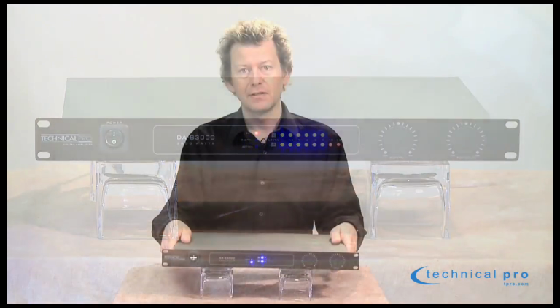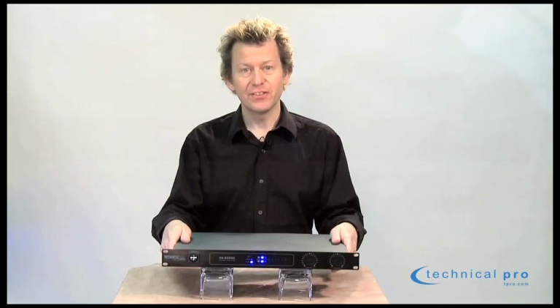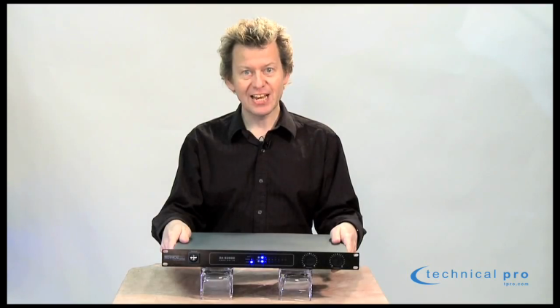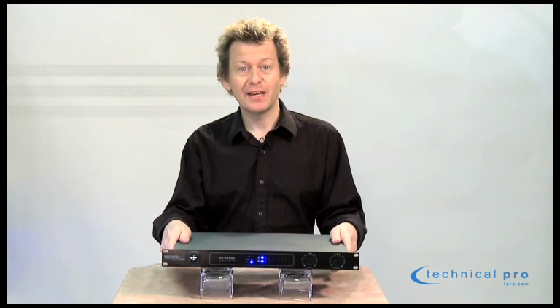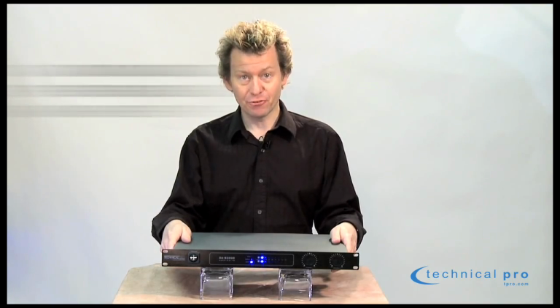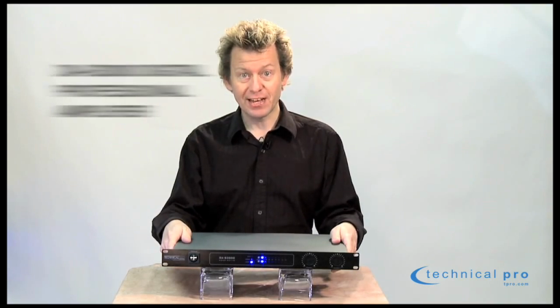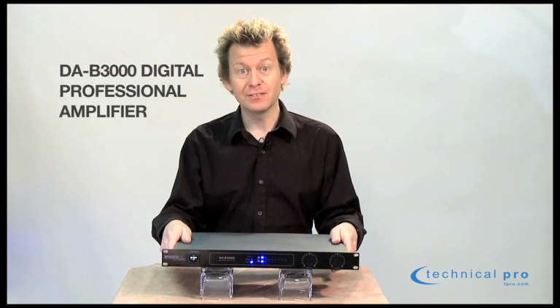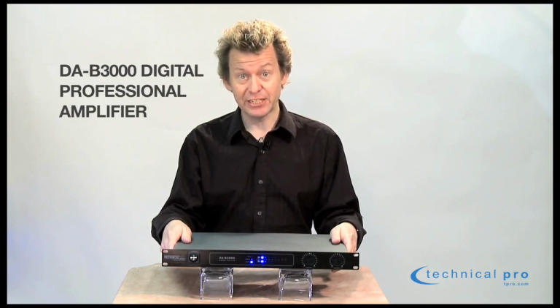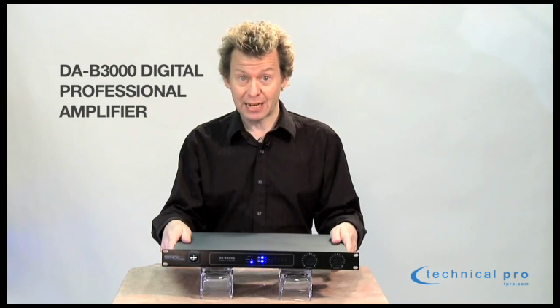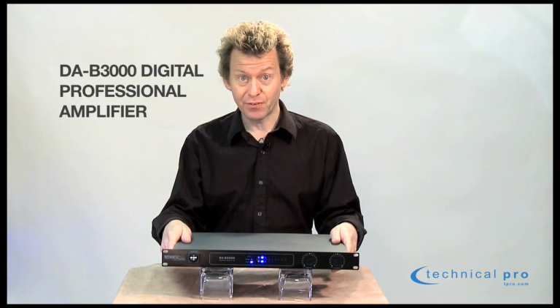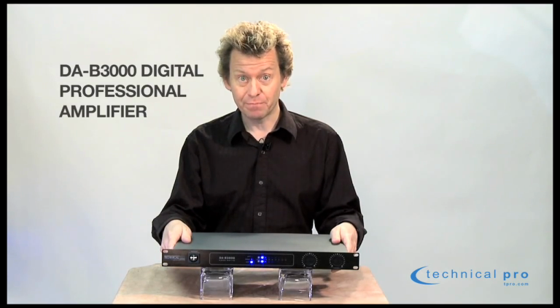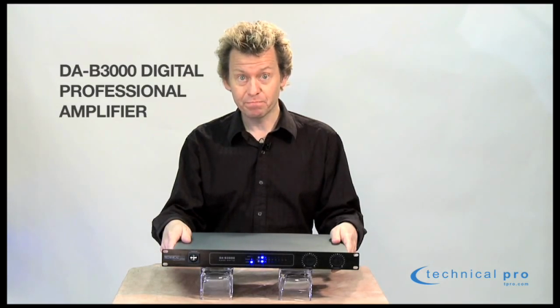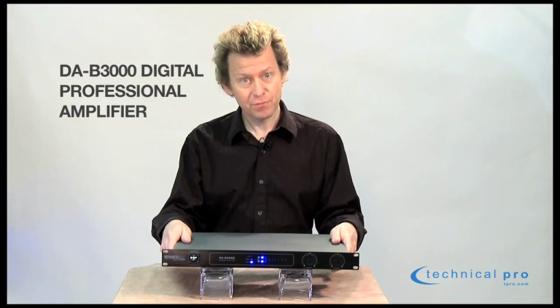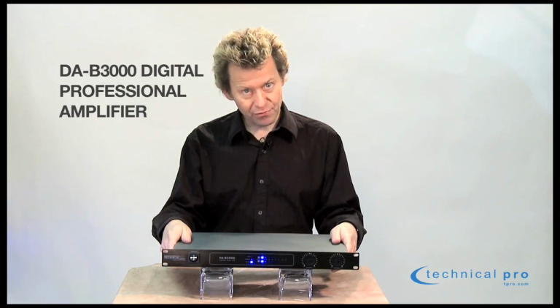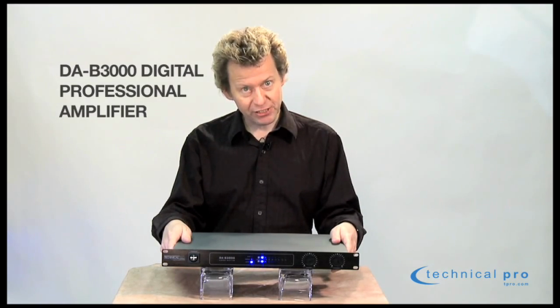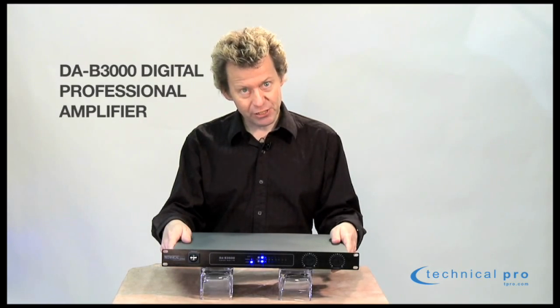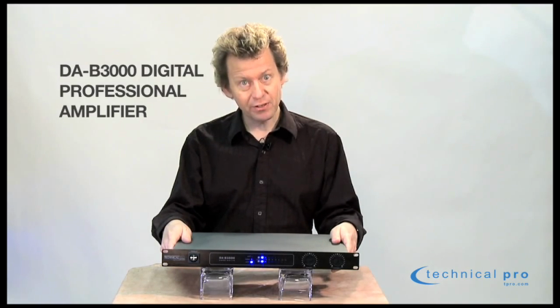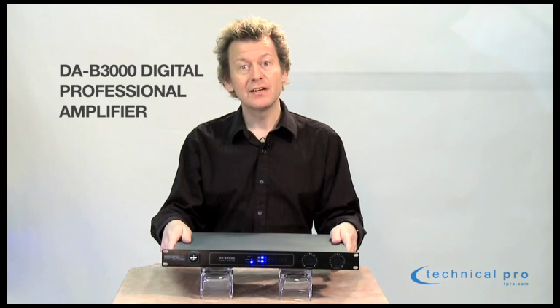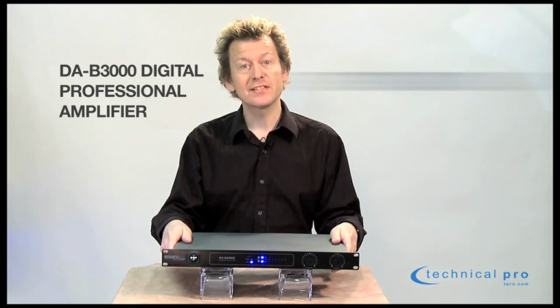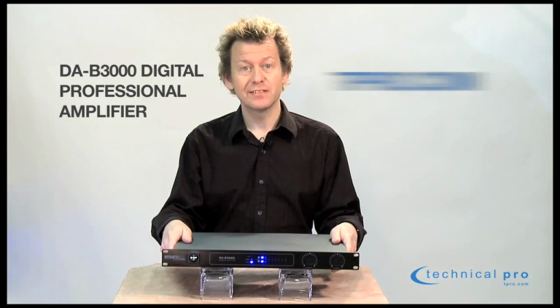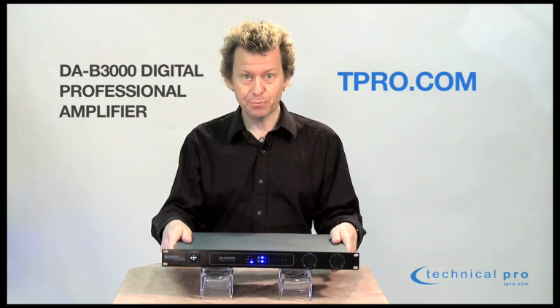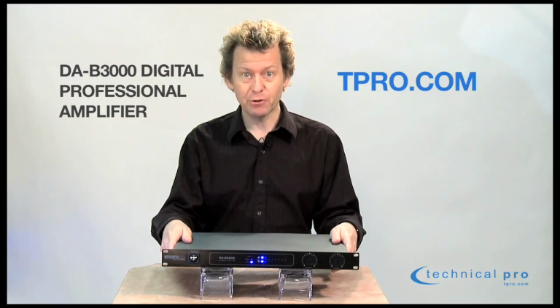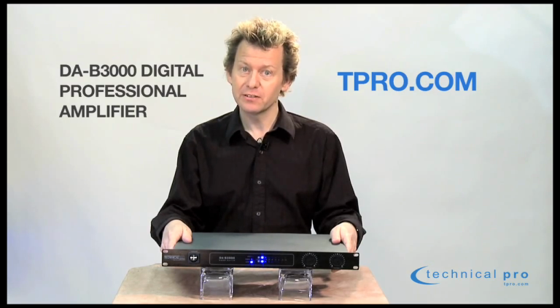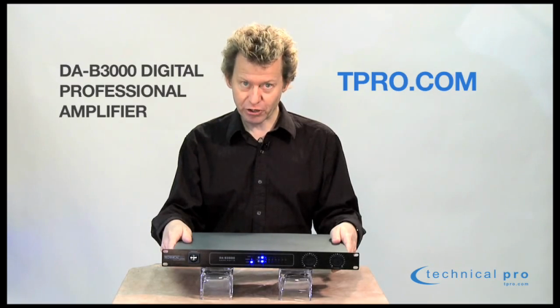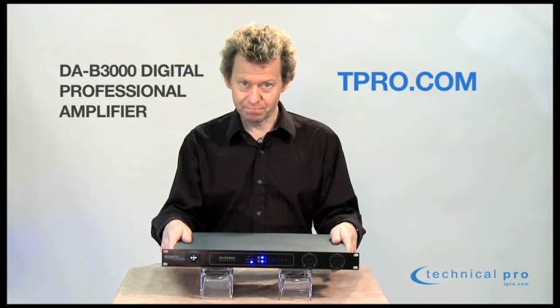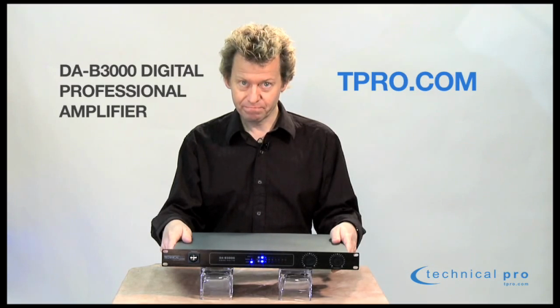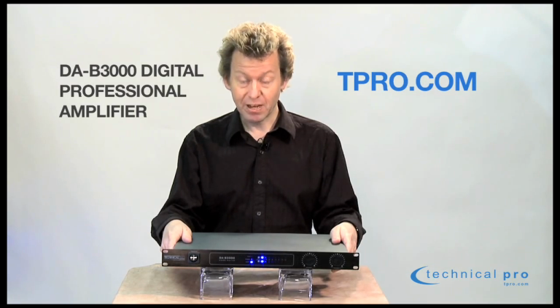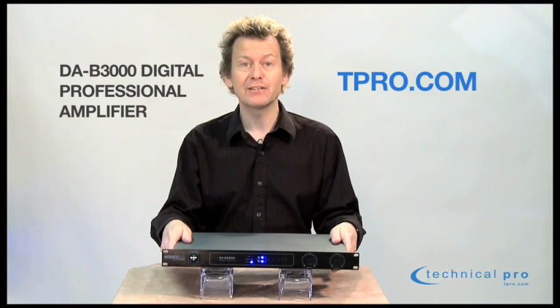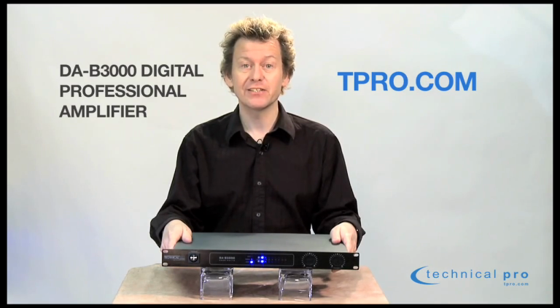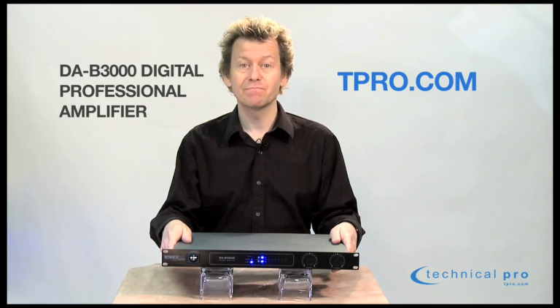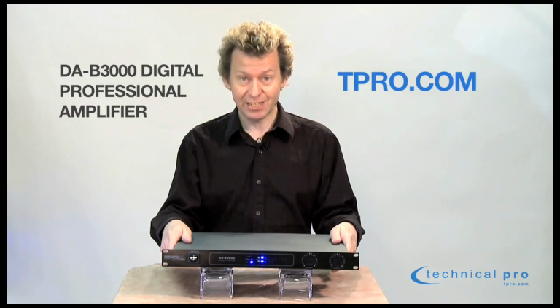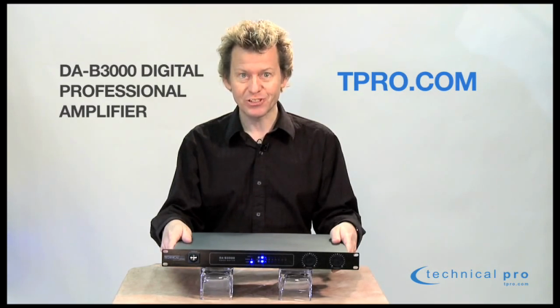The DAB3000 digital amplifier. For more information on this one, visit tpro.com. I'm Neil Chase. Thanks for watching.